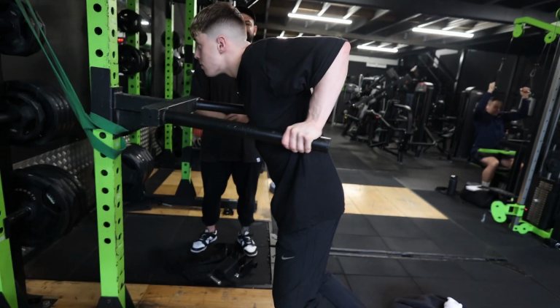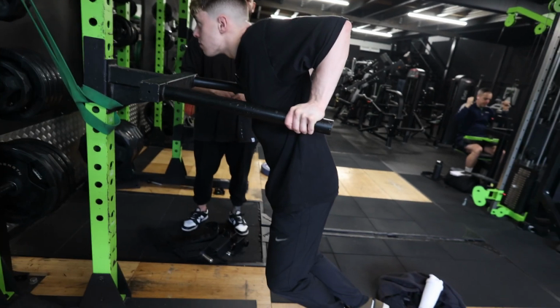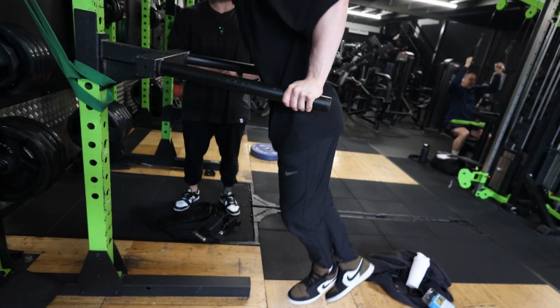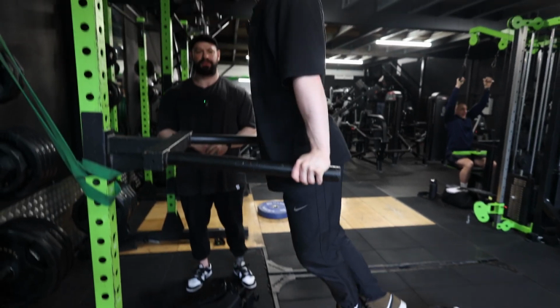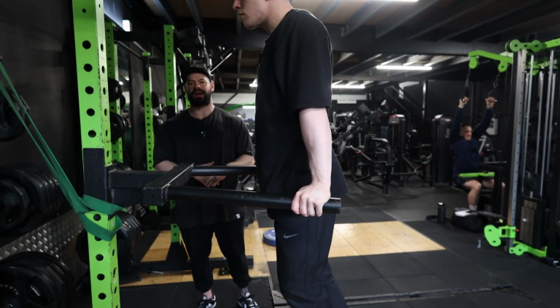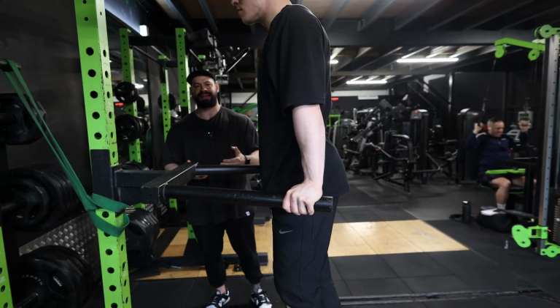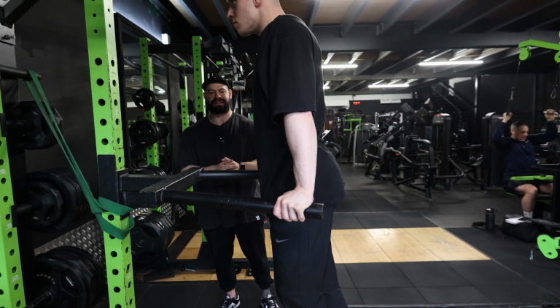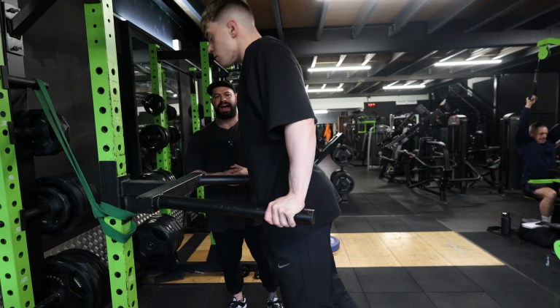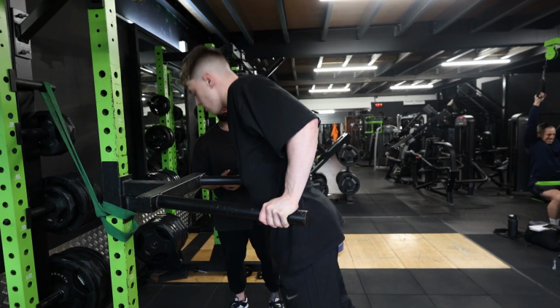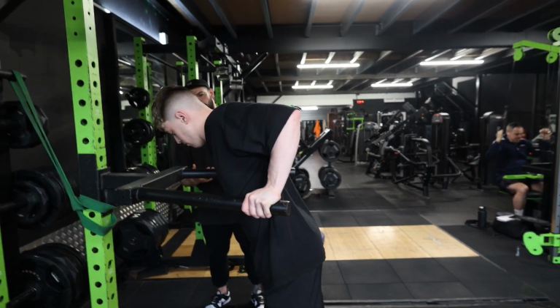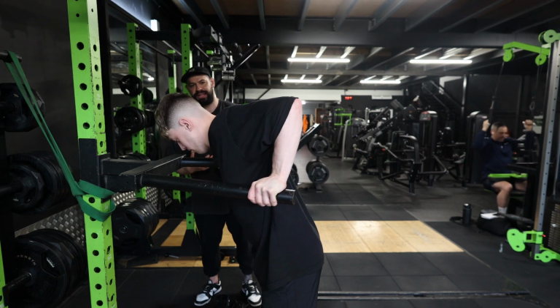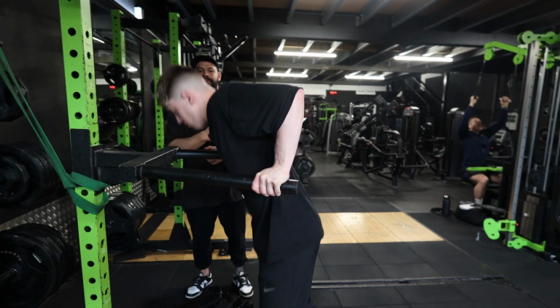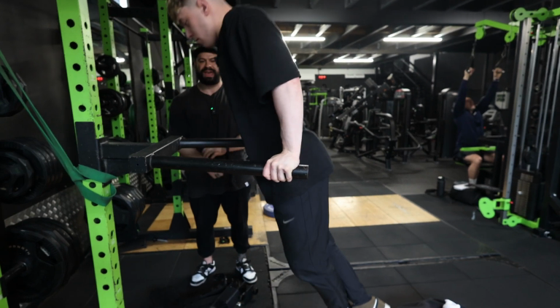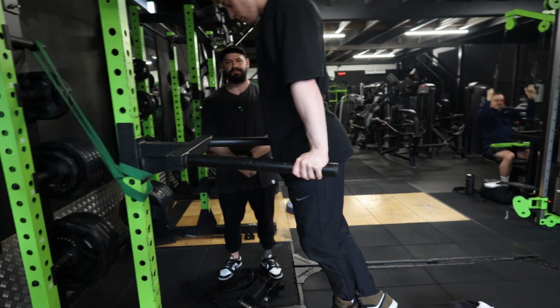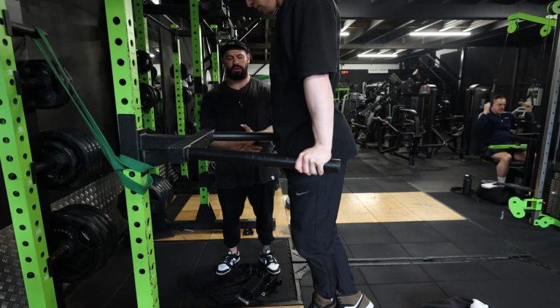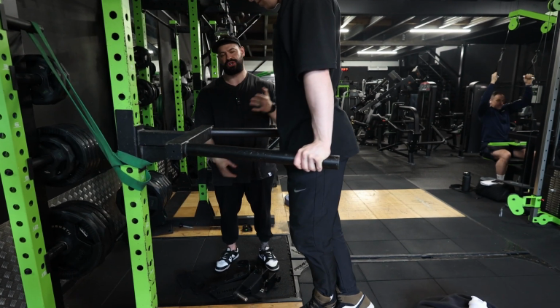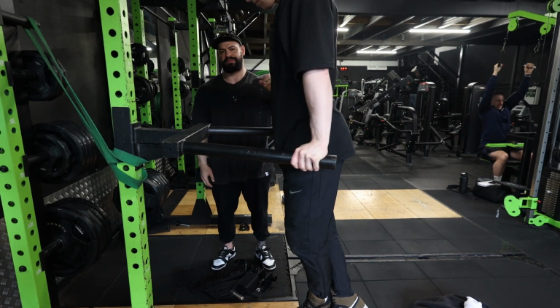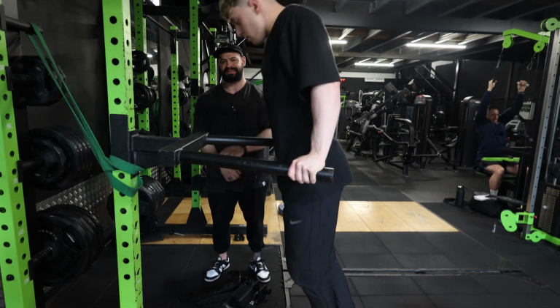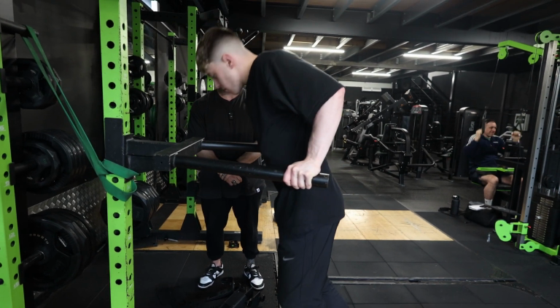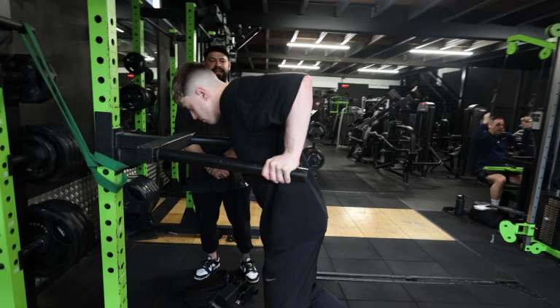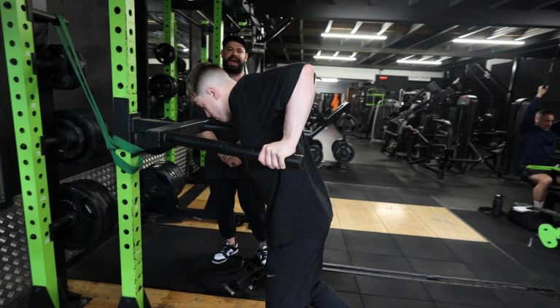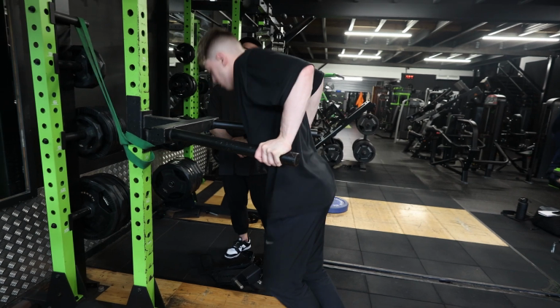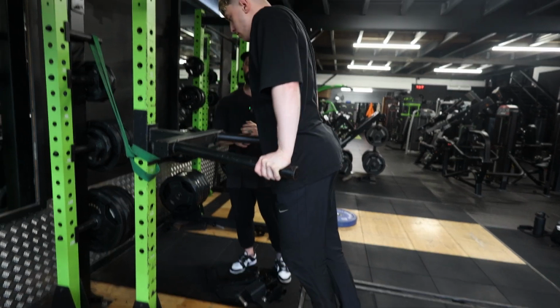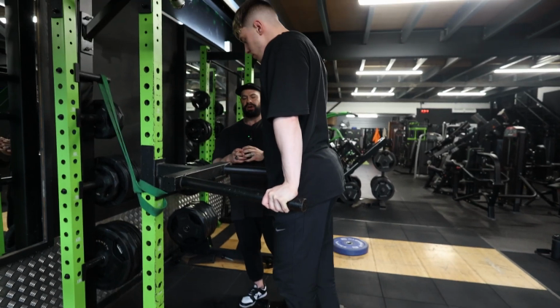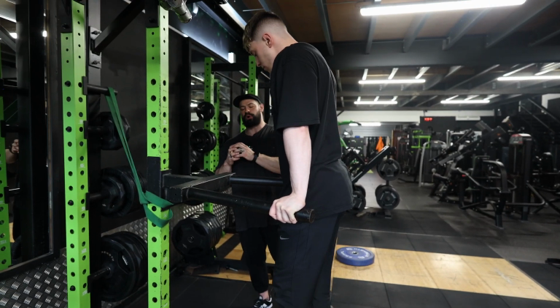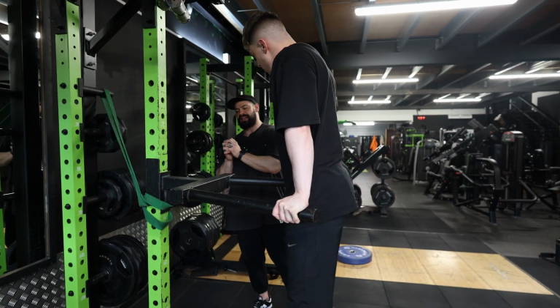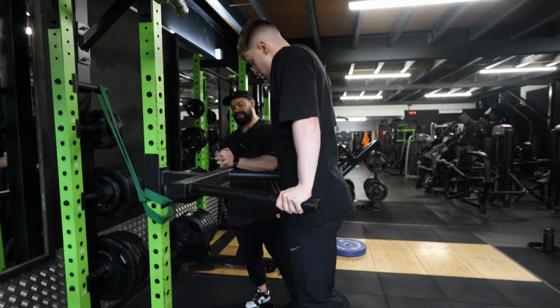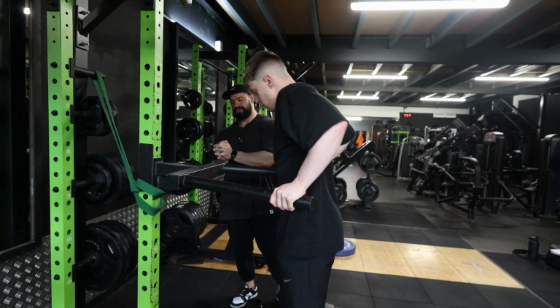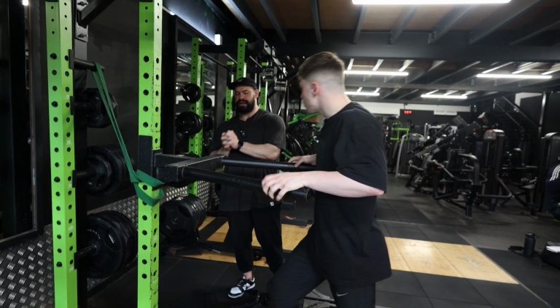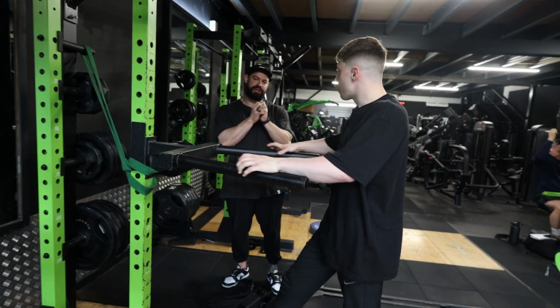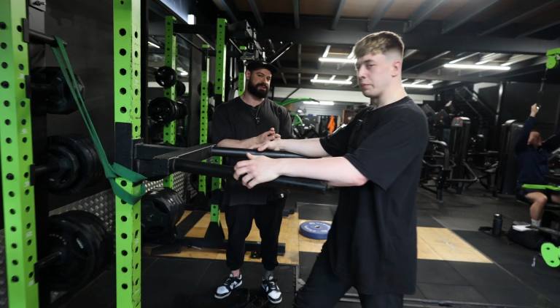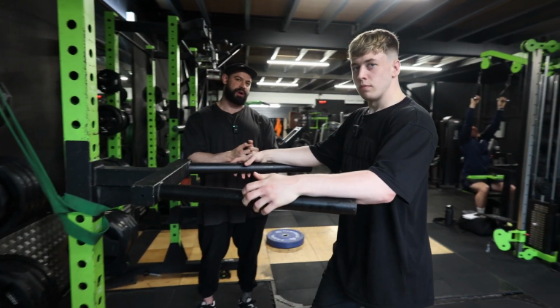Understand that the more upright you are, the more bias there is on the tricep. If you lean forward like Jacob, you get a little more chest involvement, but predominantly this should be done for triceps. Bear in mind at which point the triceps stop working and at which point the chest begins to work.